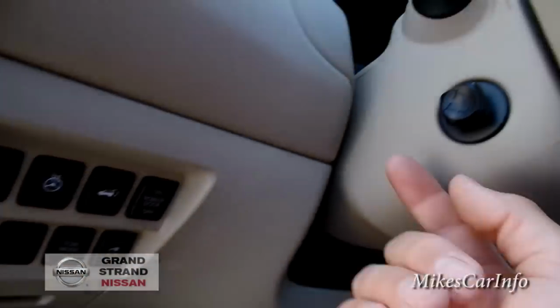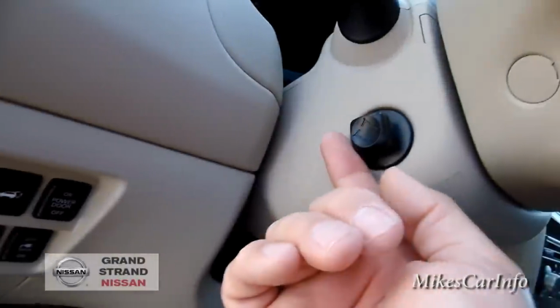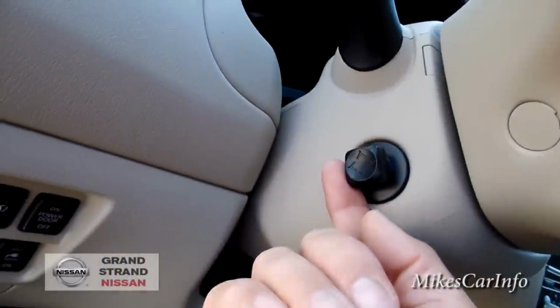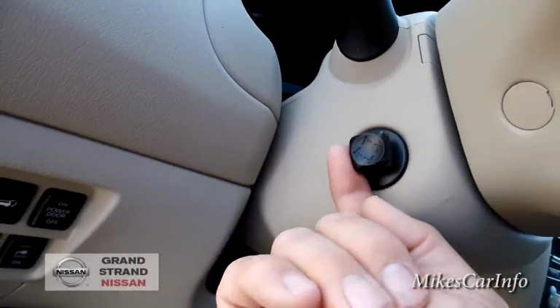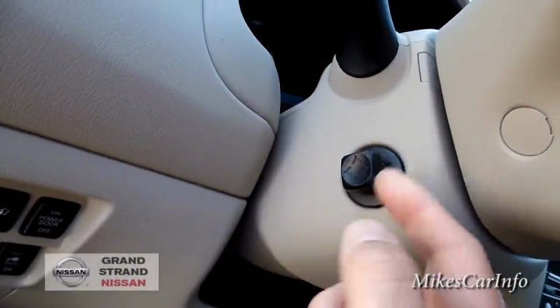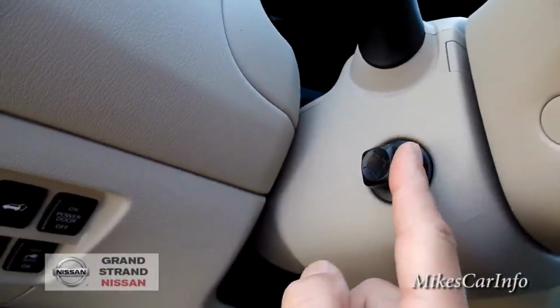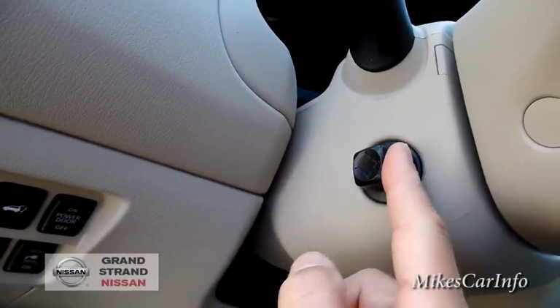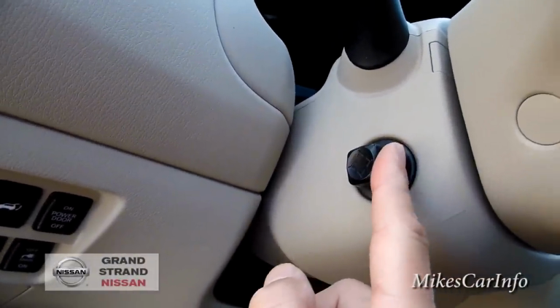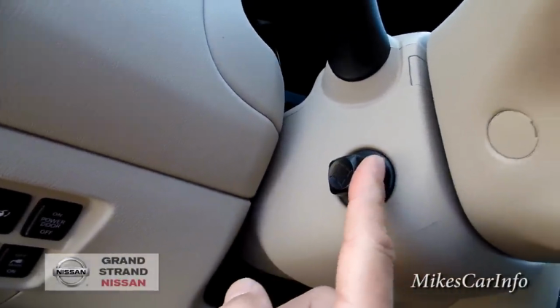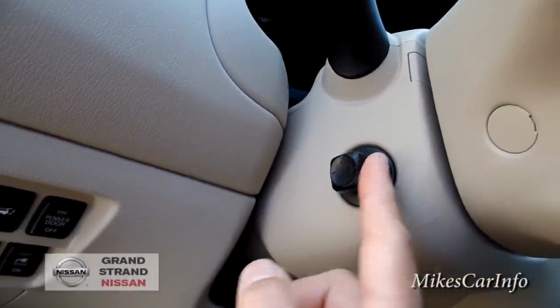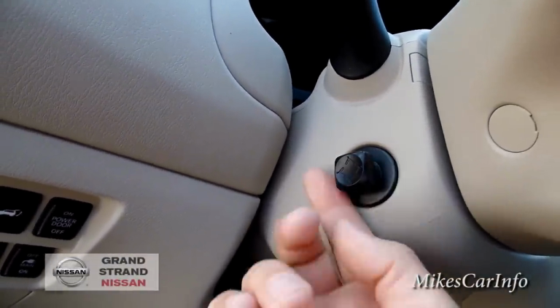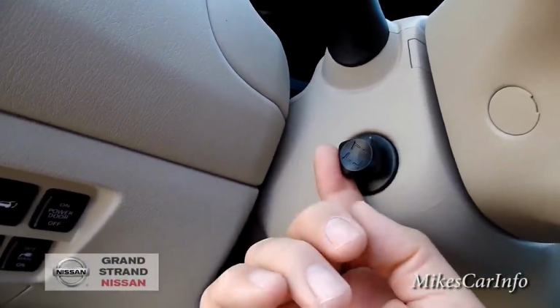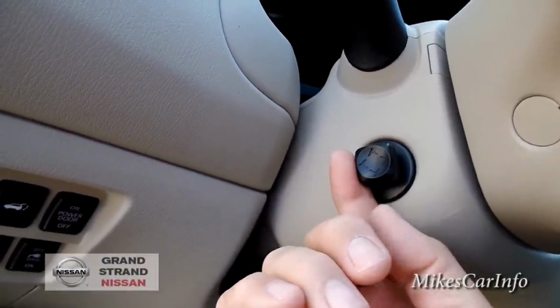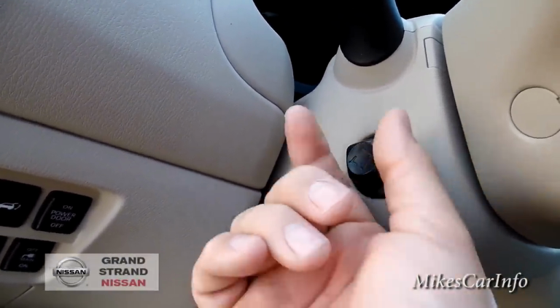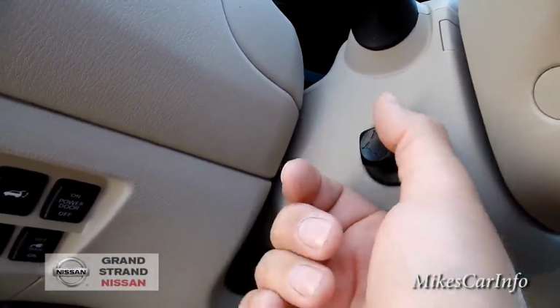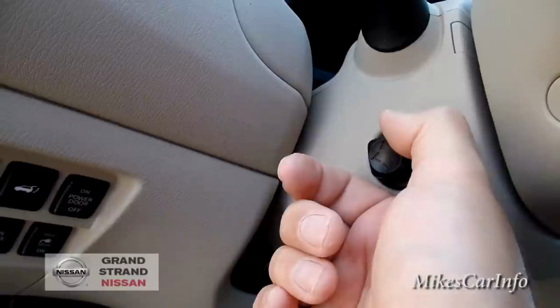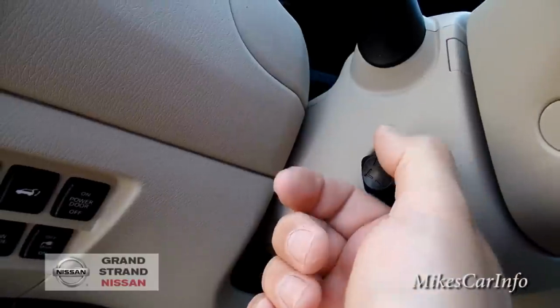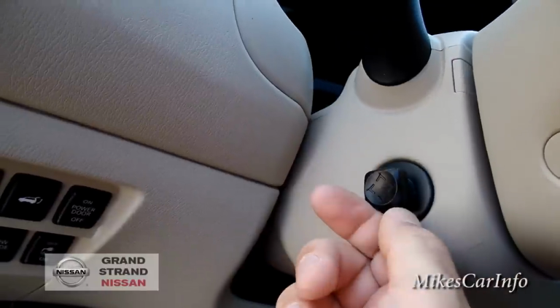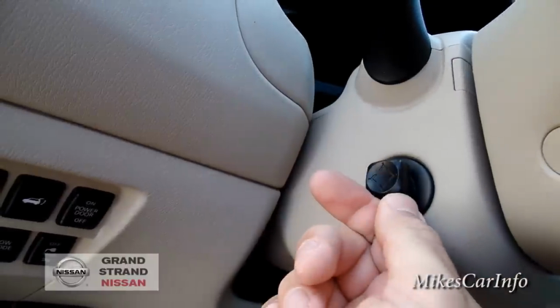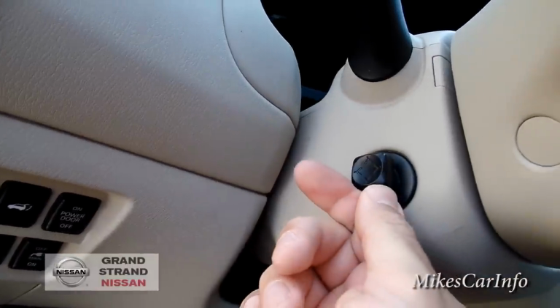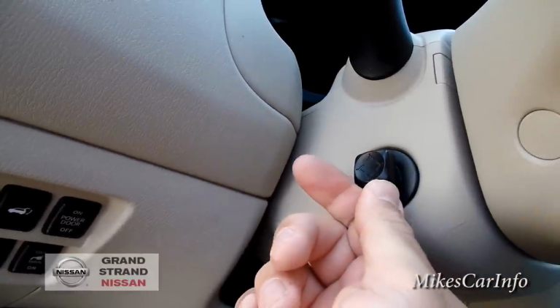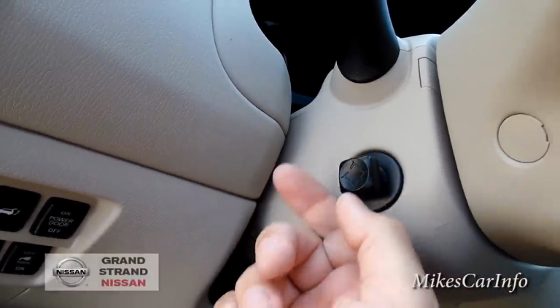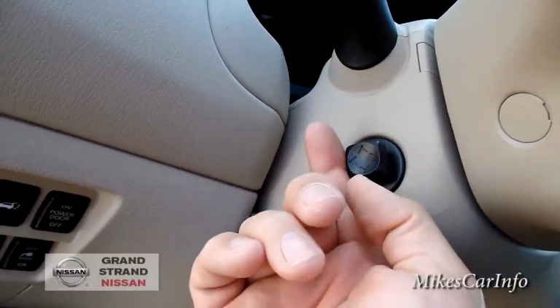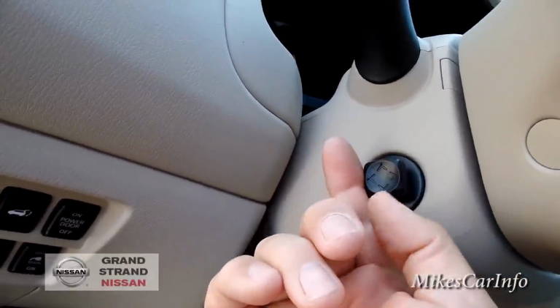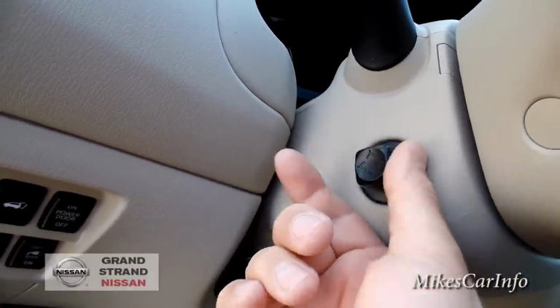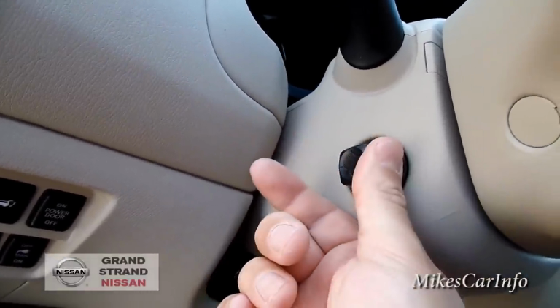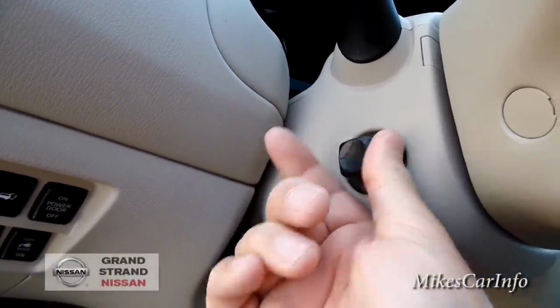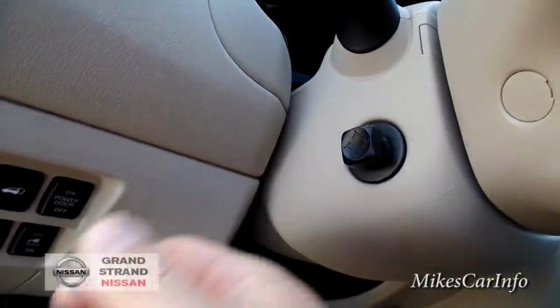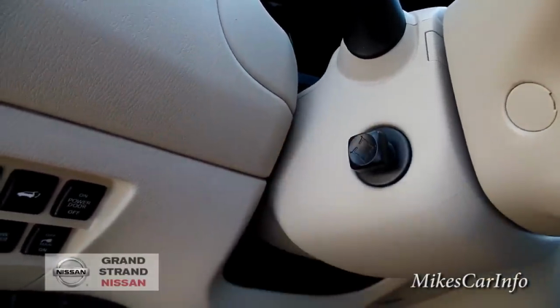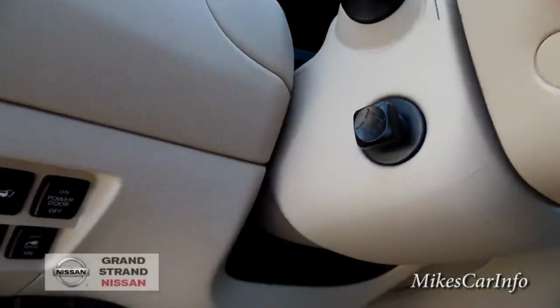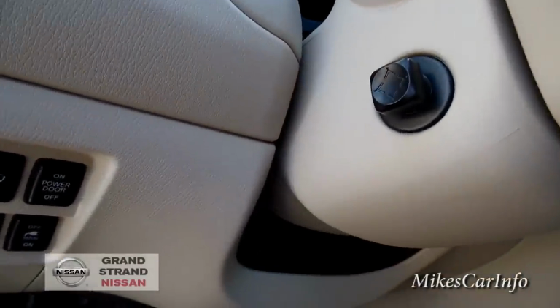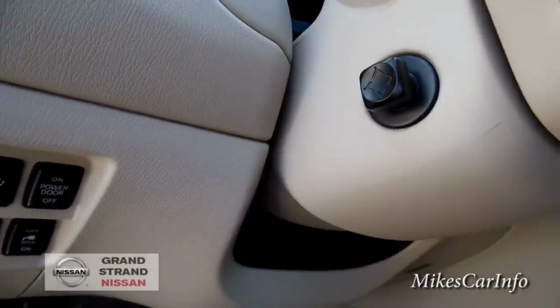This one does have the adjustable telescoping, power-tilting joystick for the steering wheel.